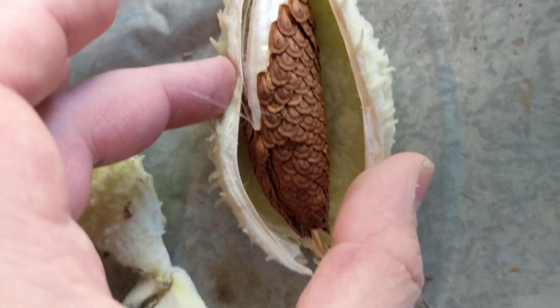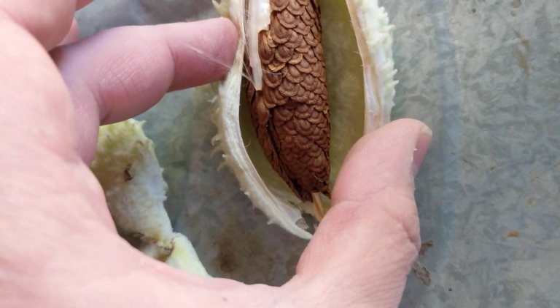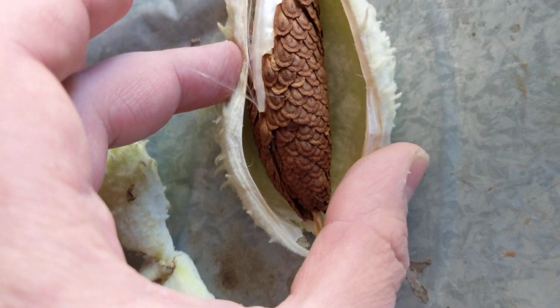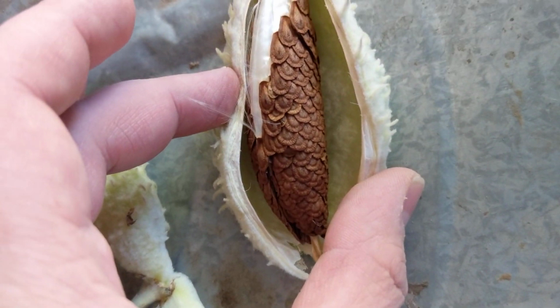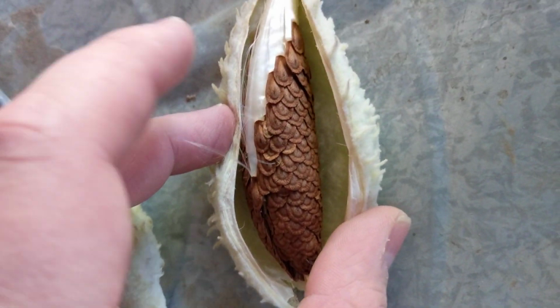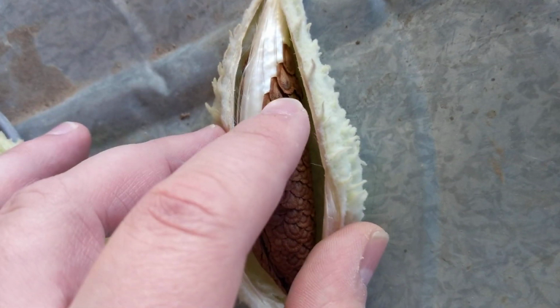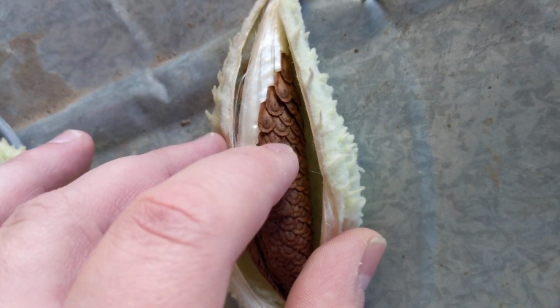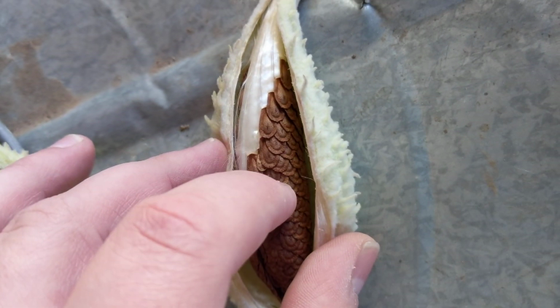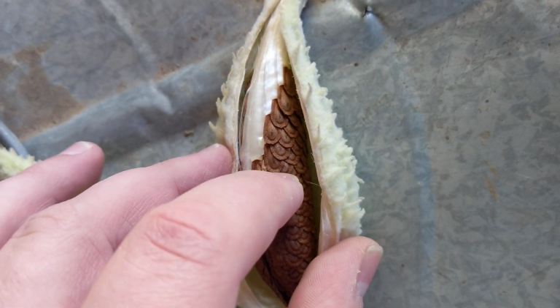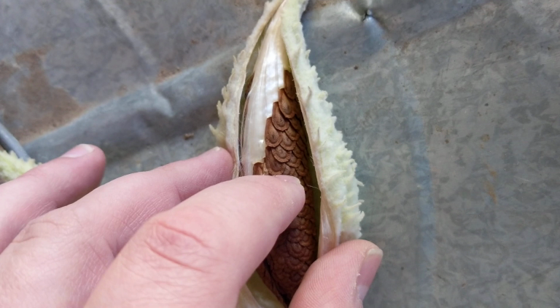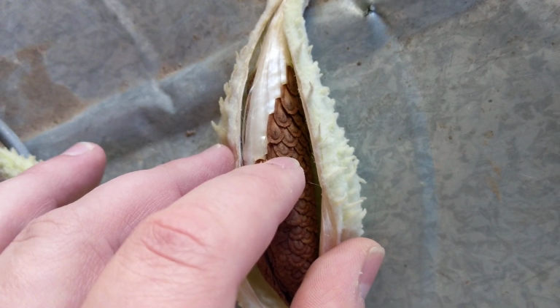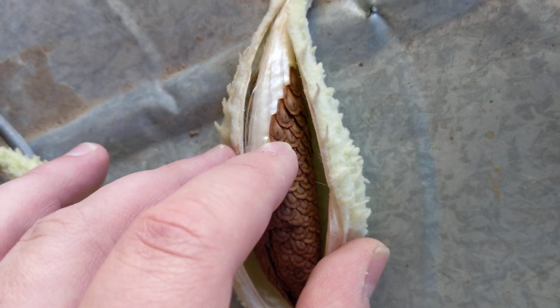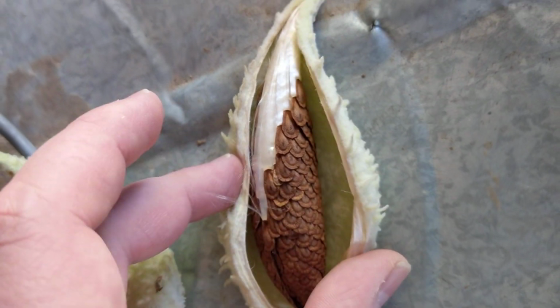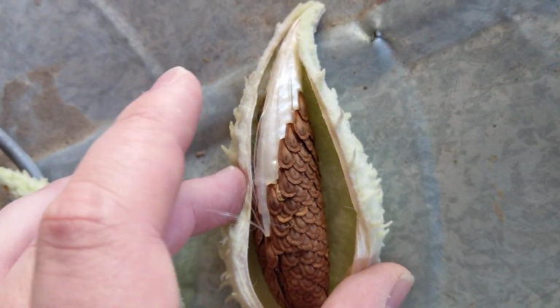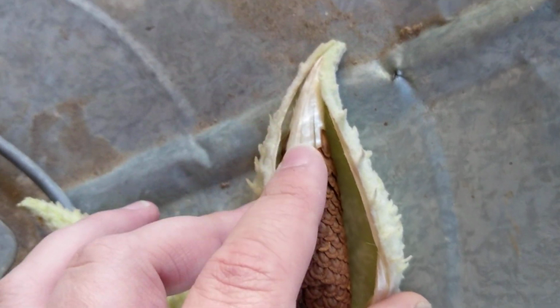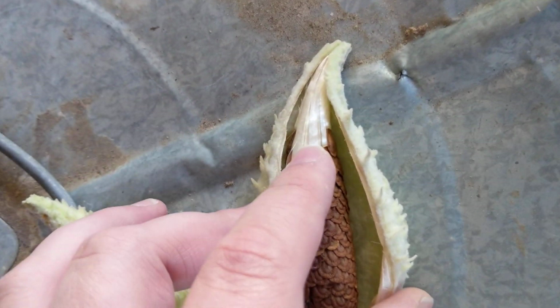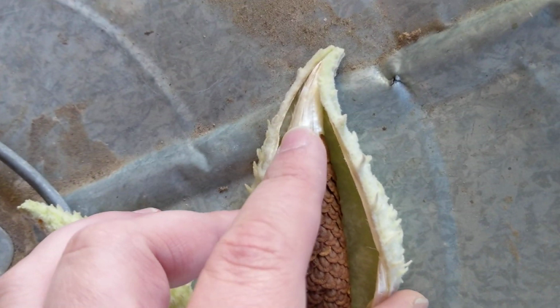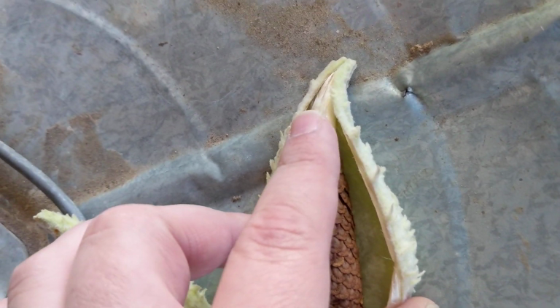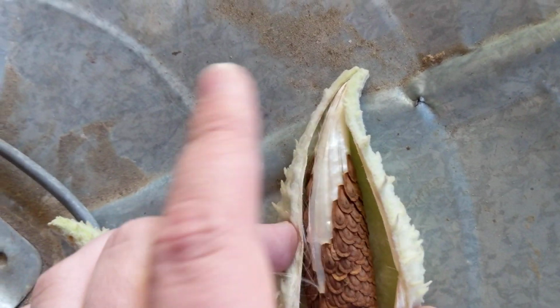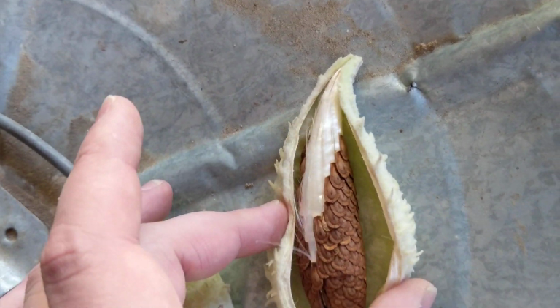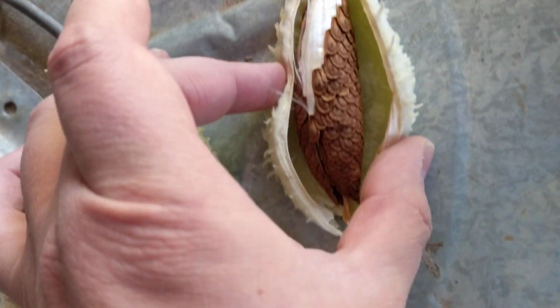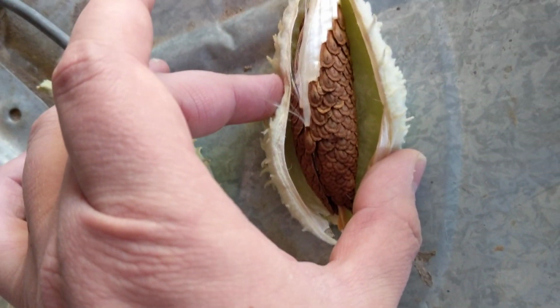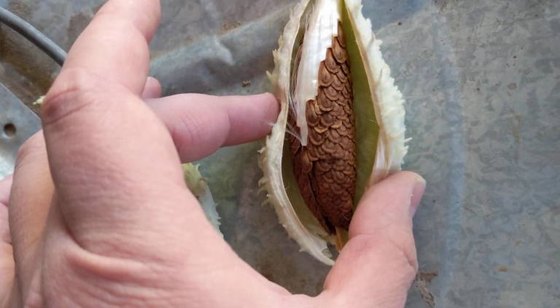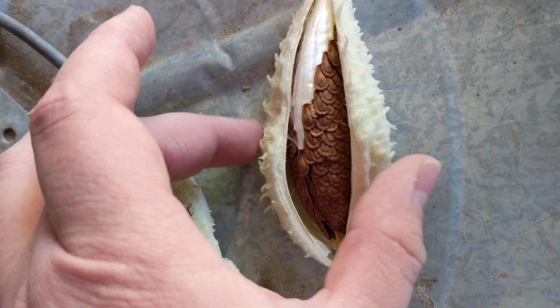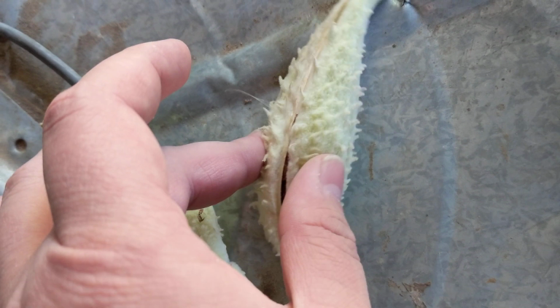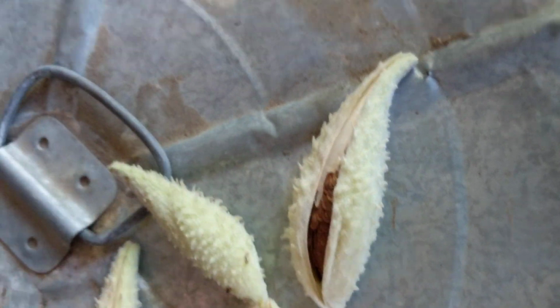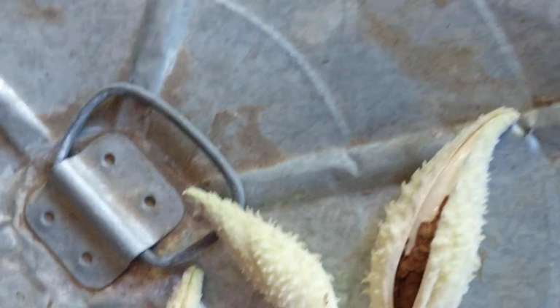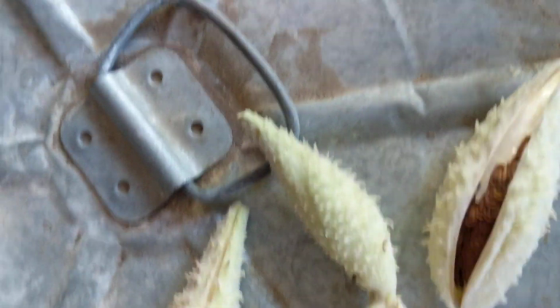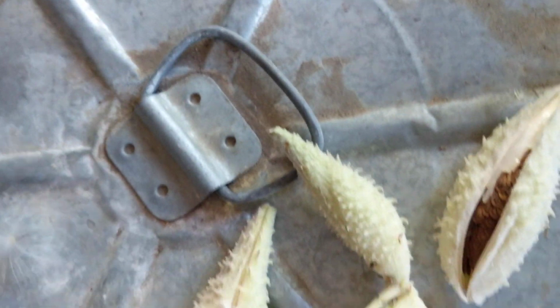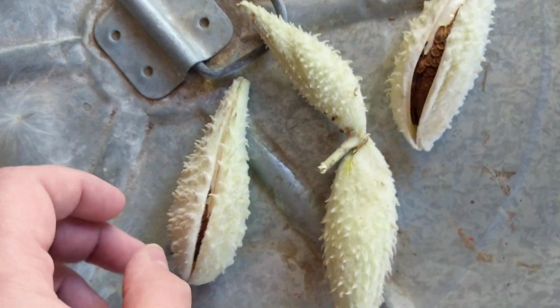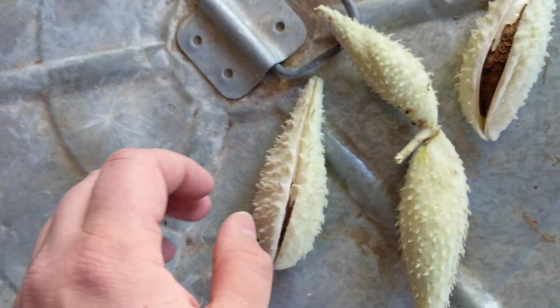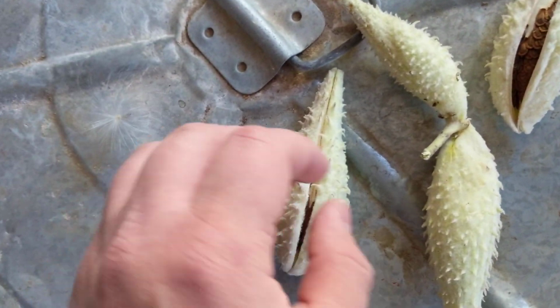You can kind of see there's just this big cone of all these little flat seeds in here, attached to the fibers that will eventually carry them places. Or, in my case, I'm going to snip them off and plant them in the garden.